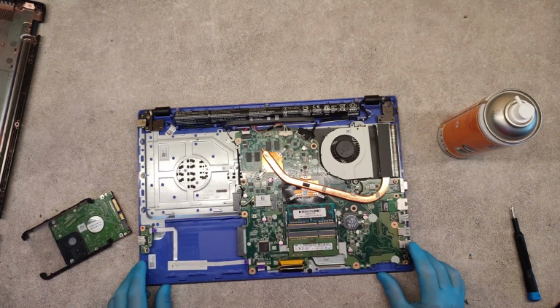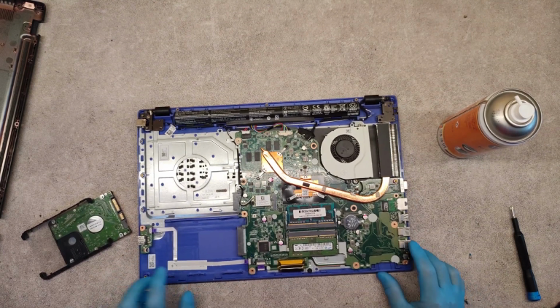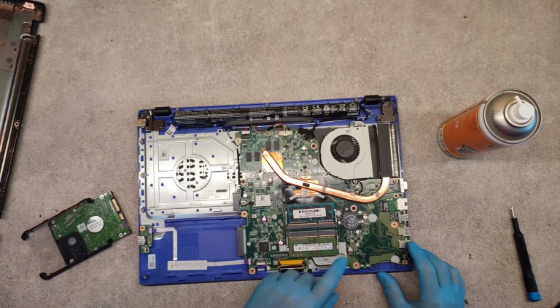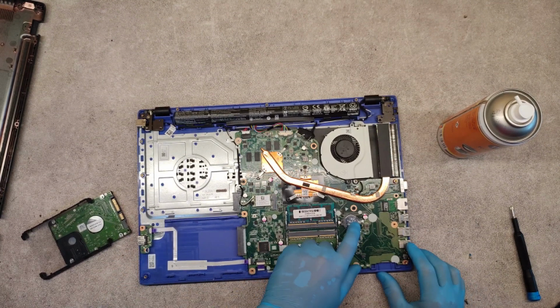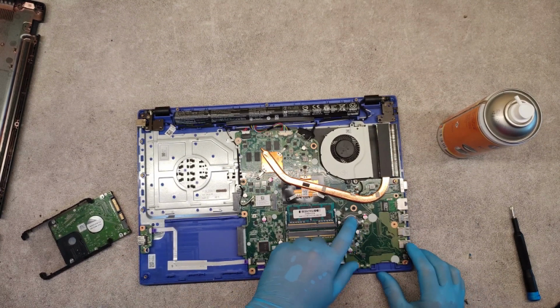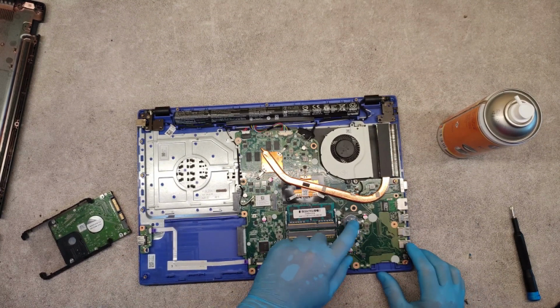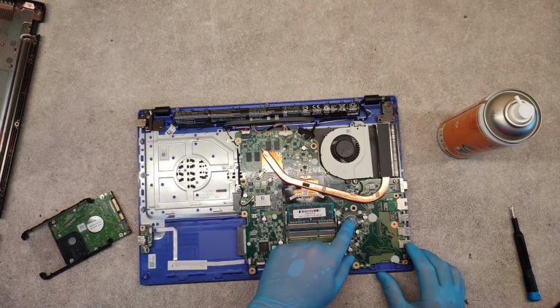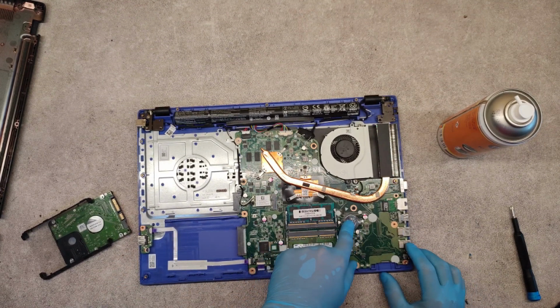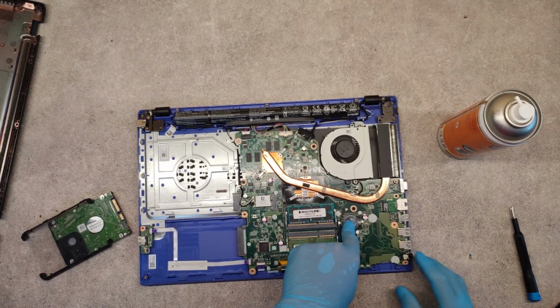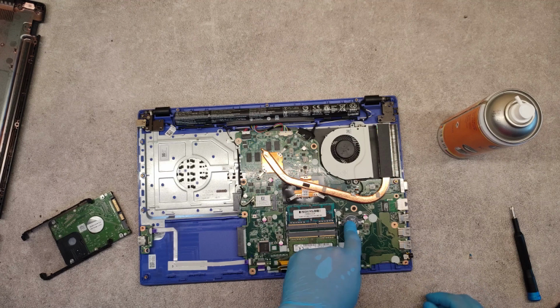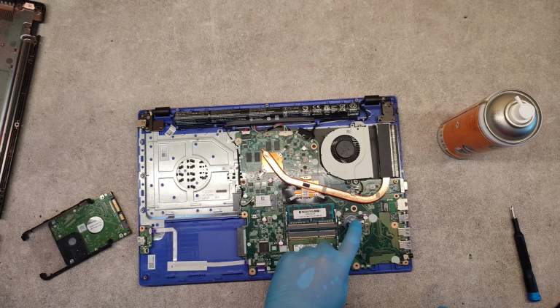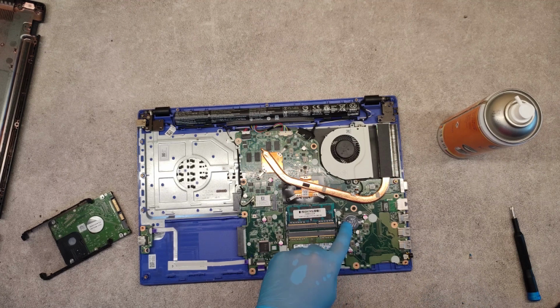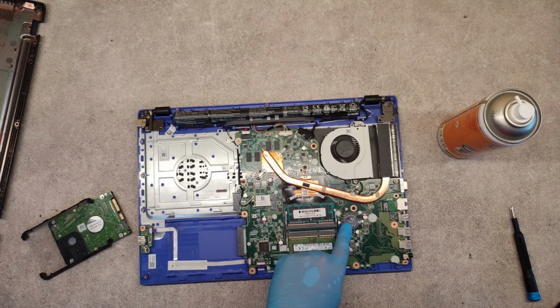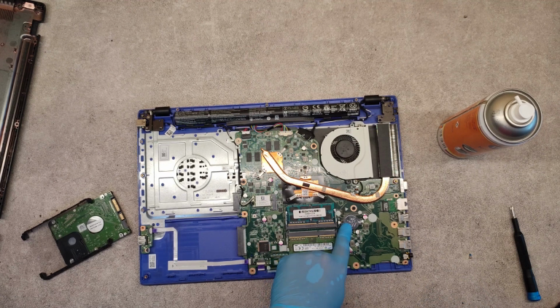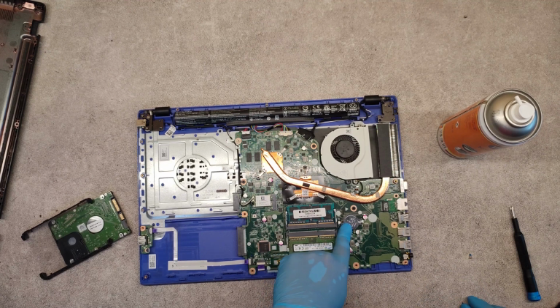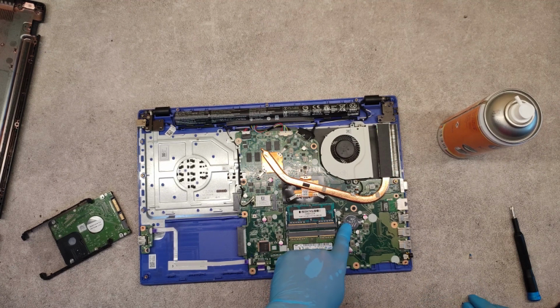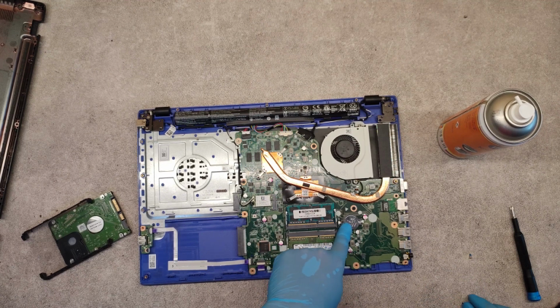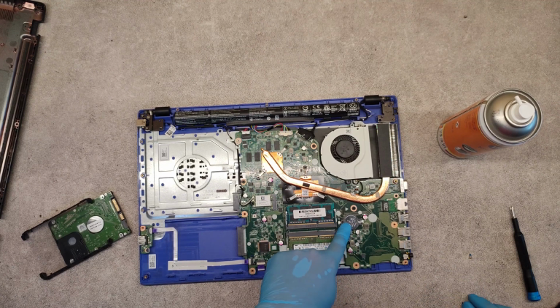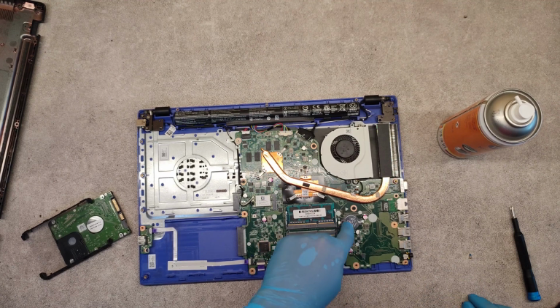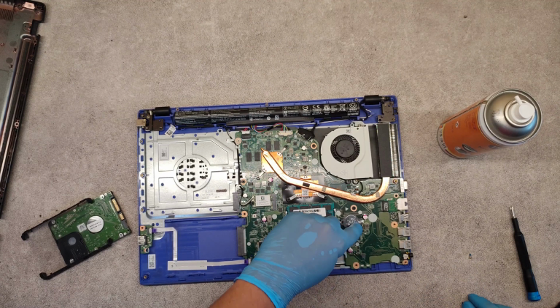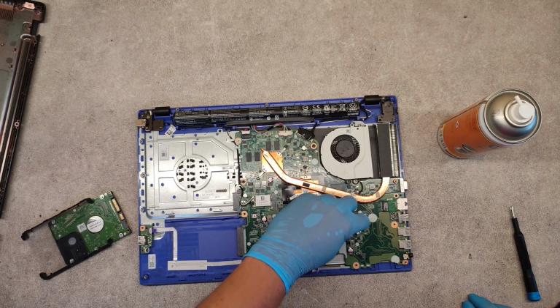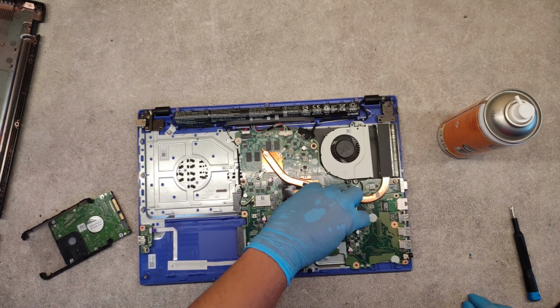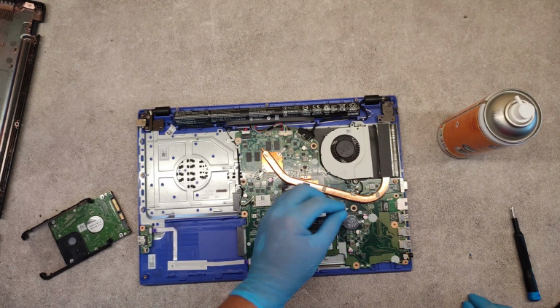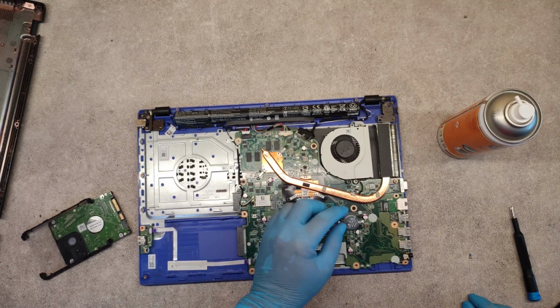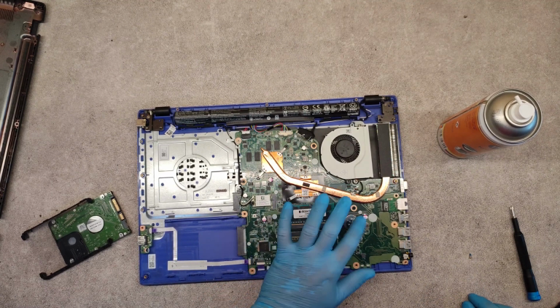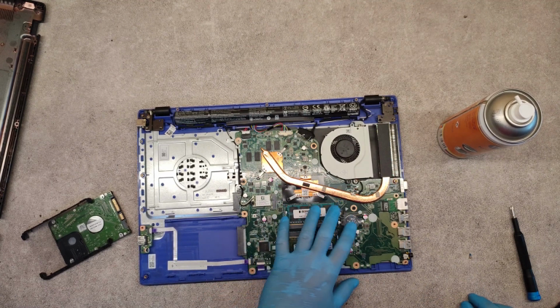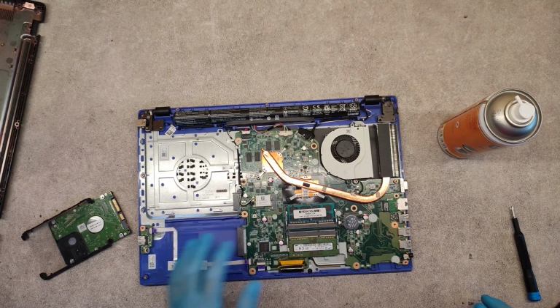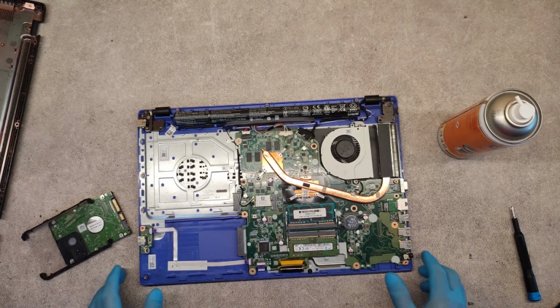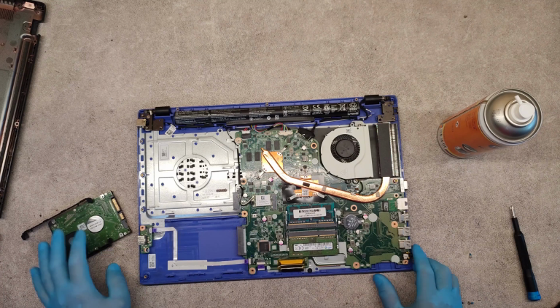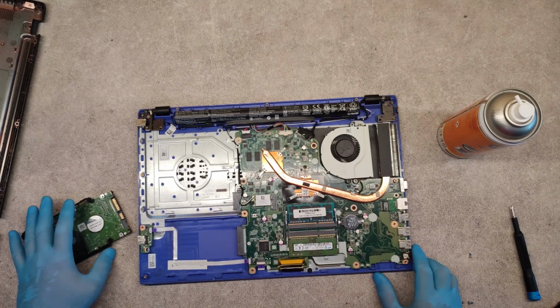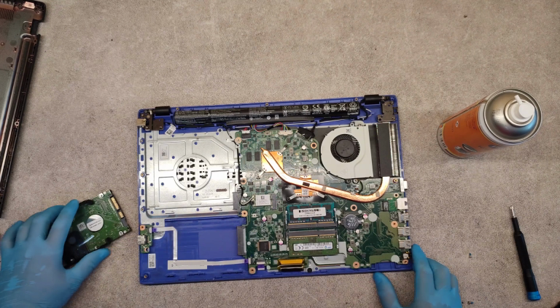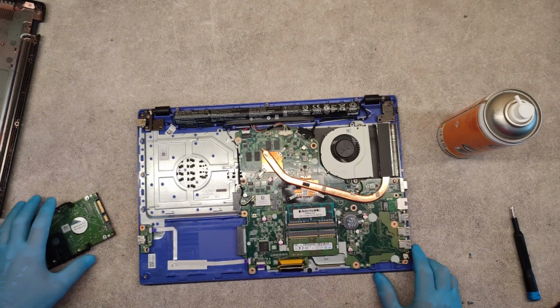To replace the BIOS battery — here it is. Just take it out and put in the new battery.